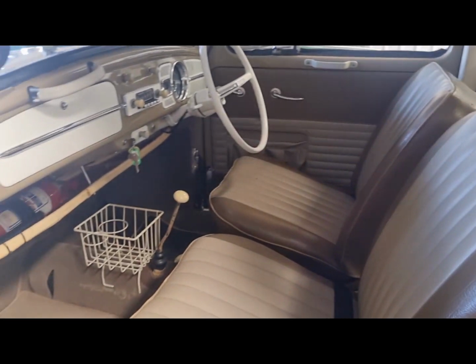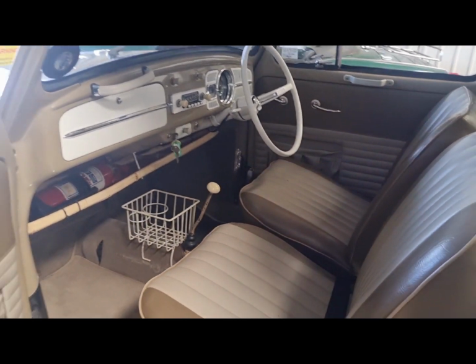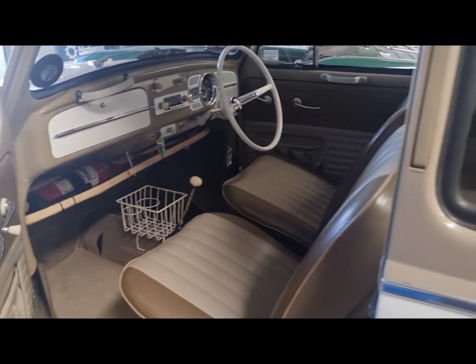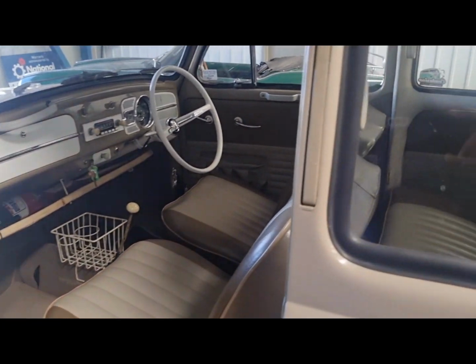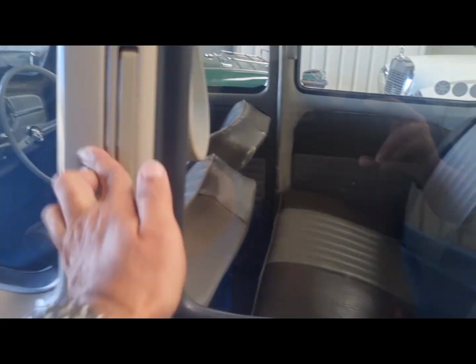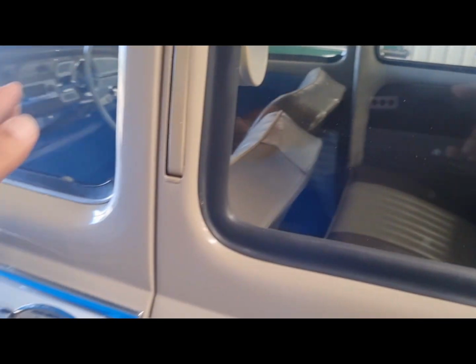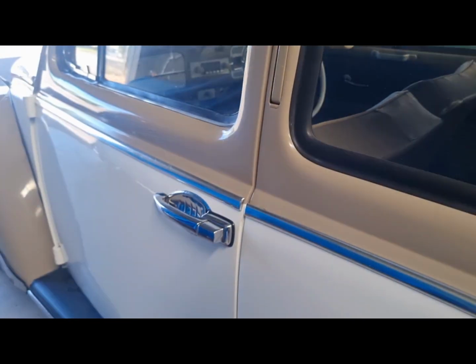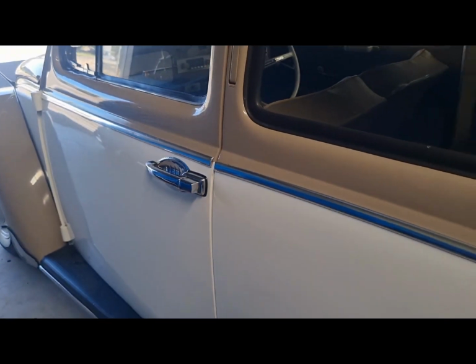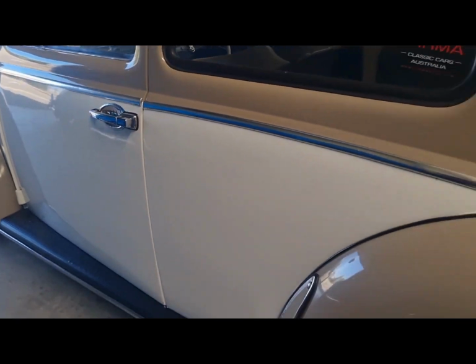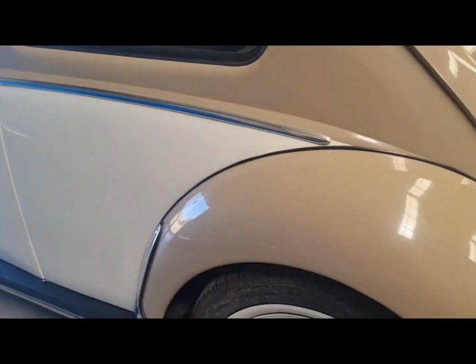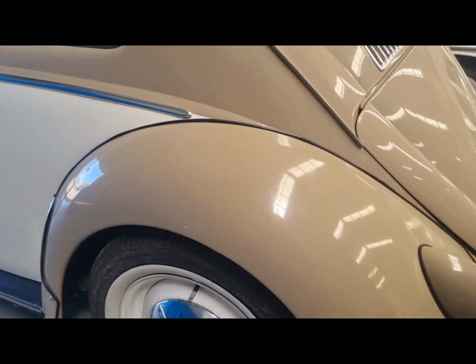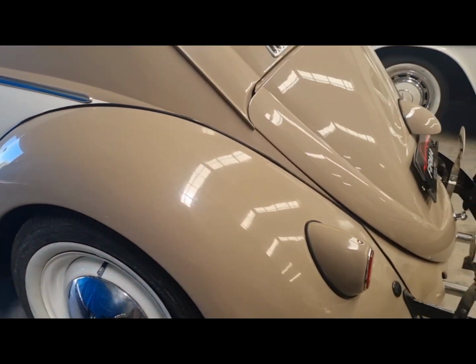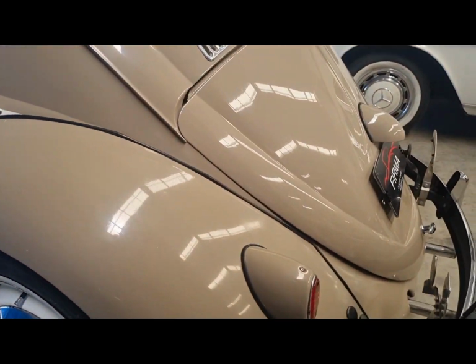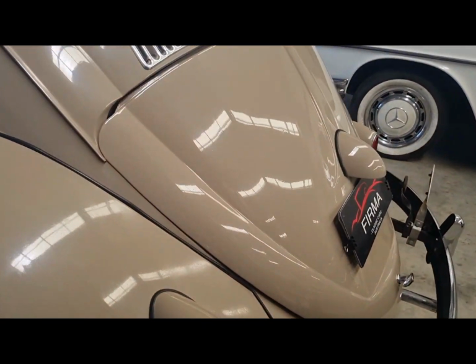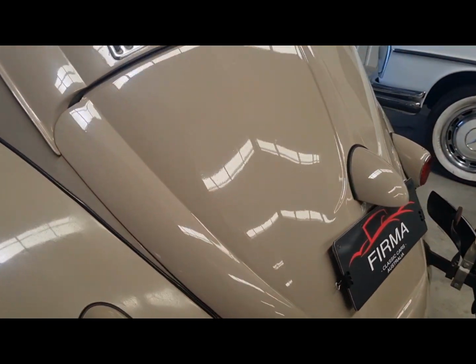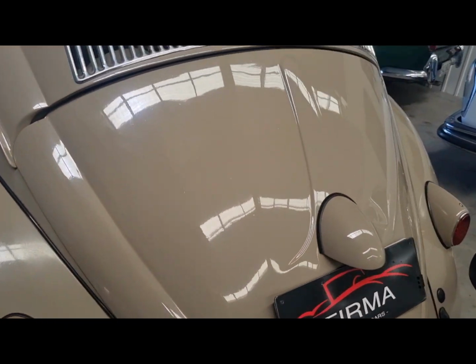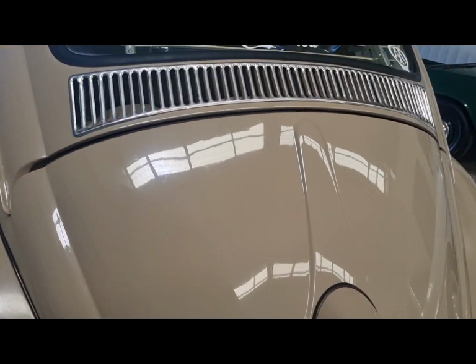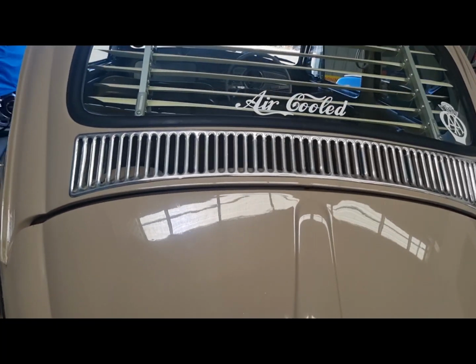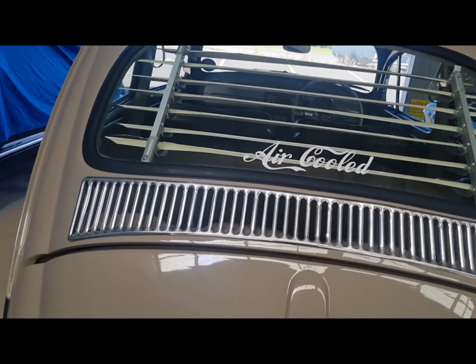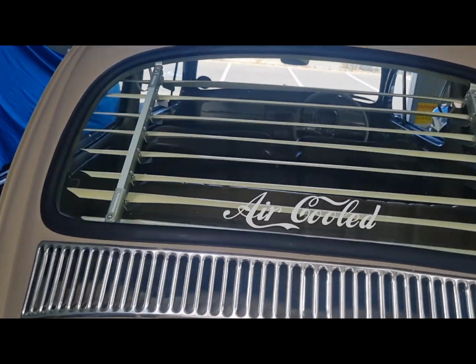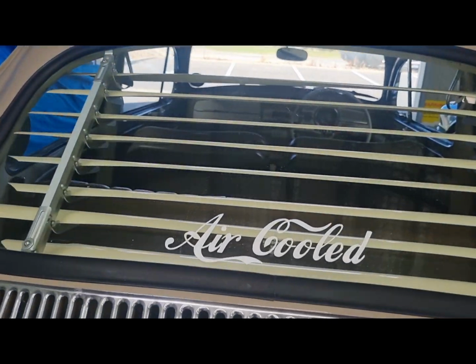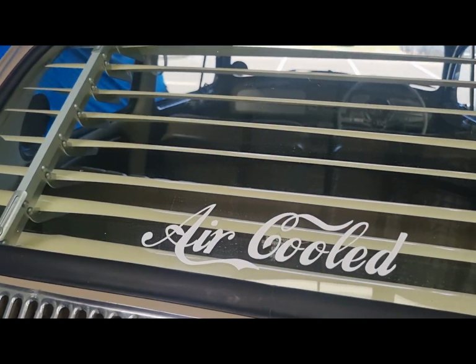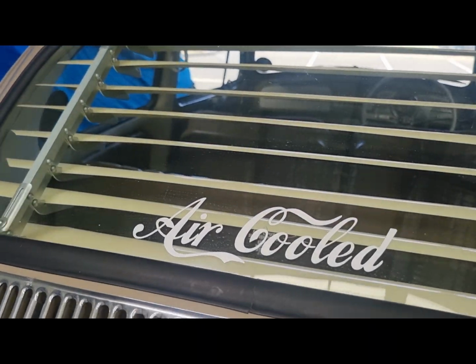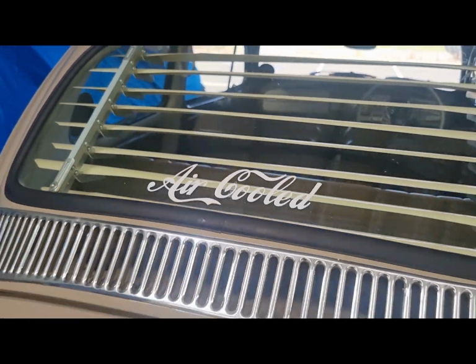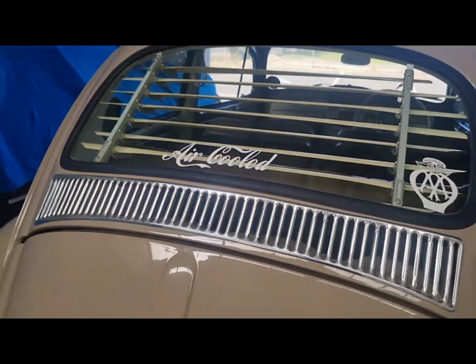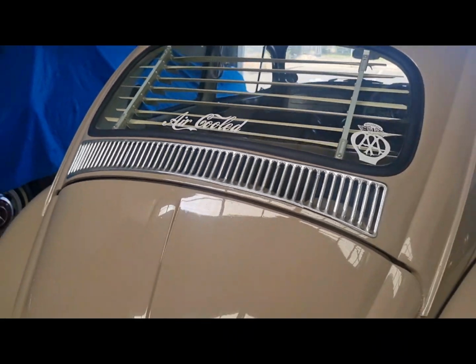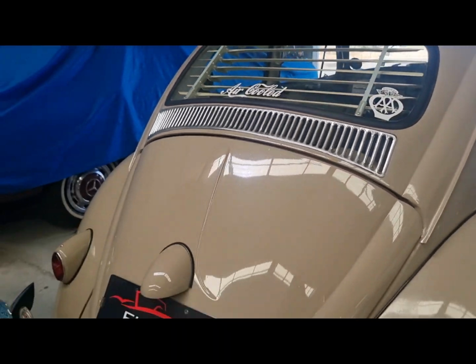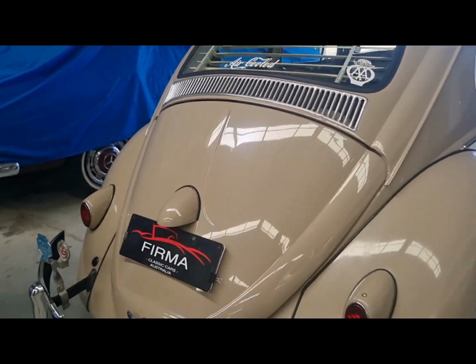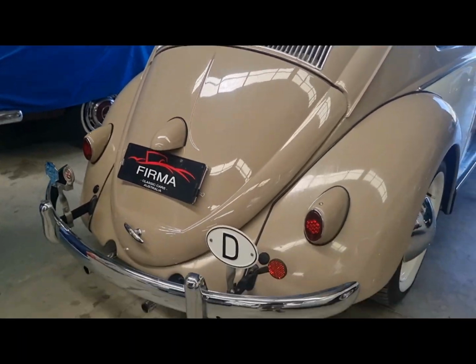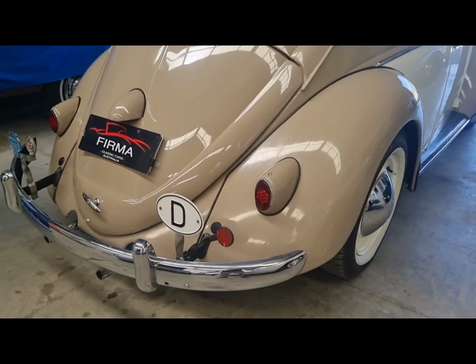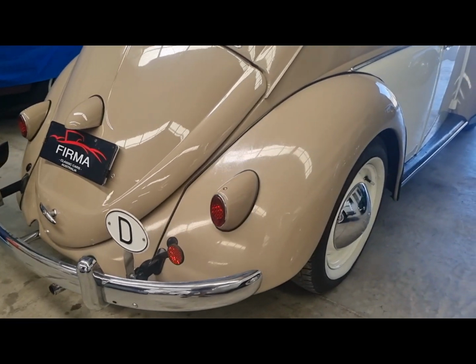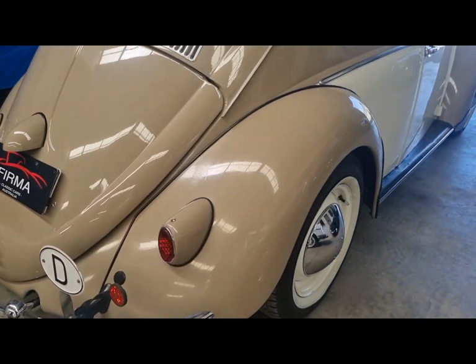Good interior overall, white steering wheel, doors close nicely. Even comes with an air cool sticker. Good paint overall.